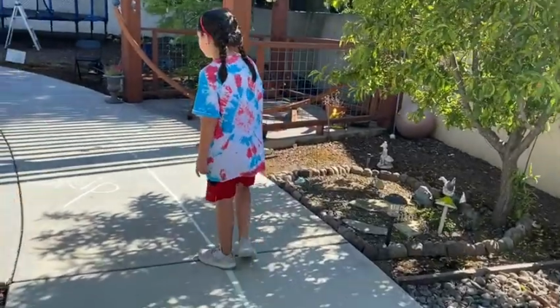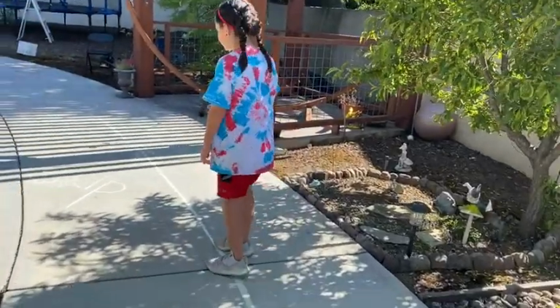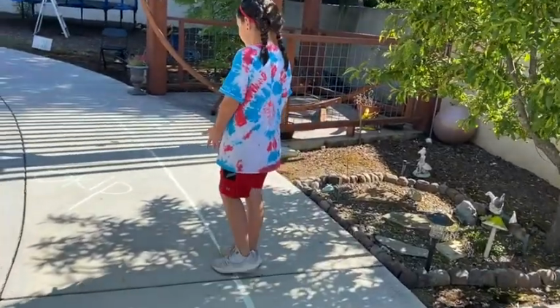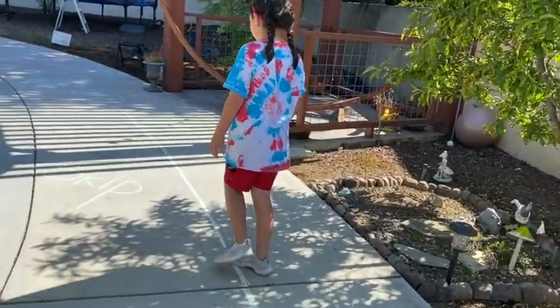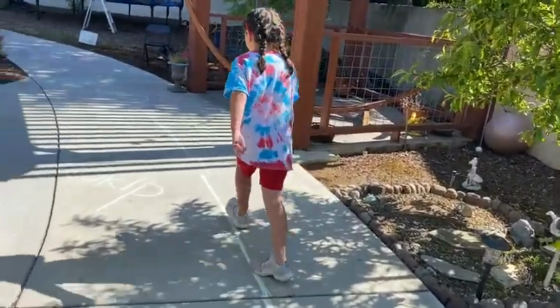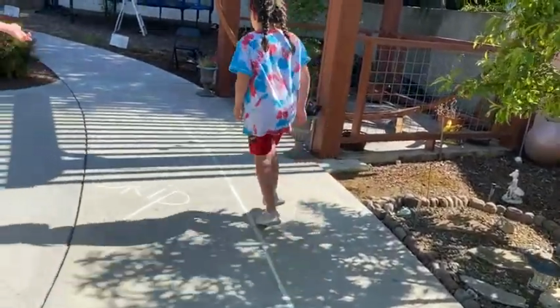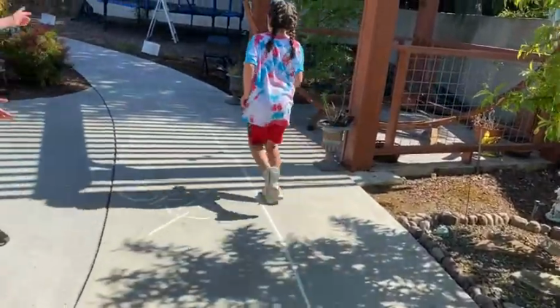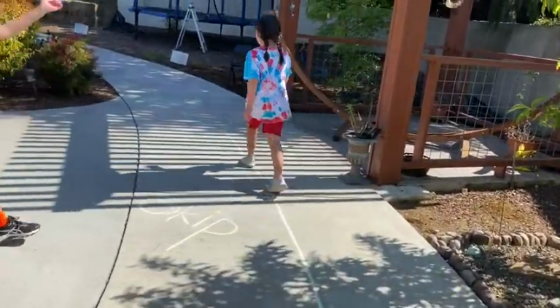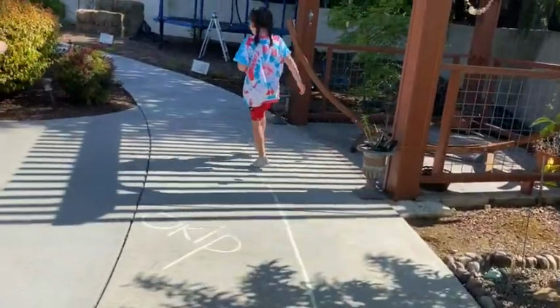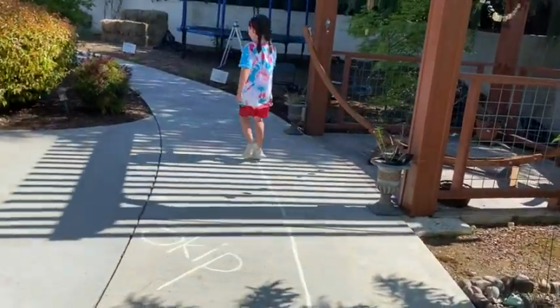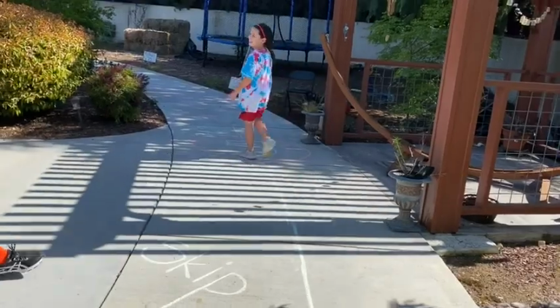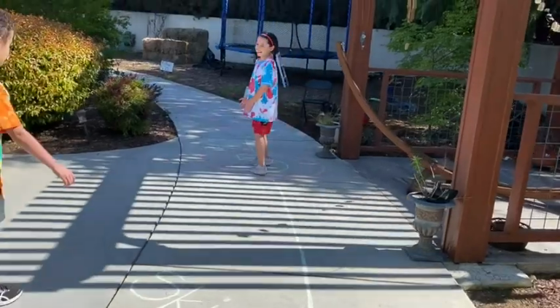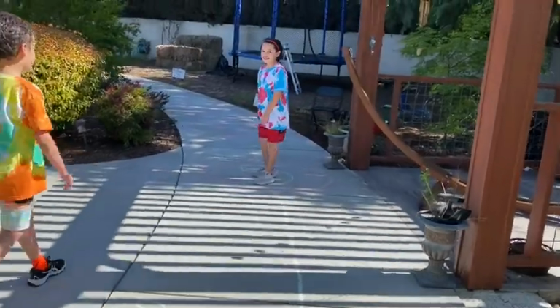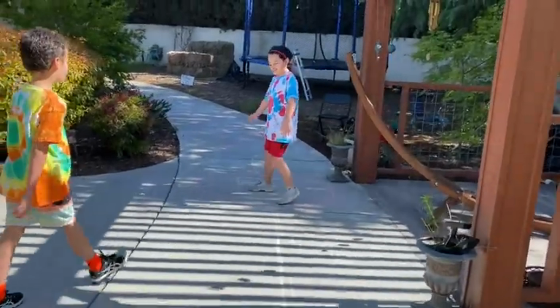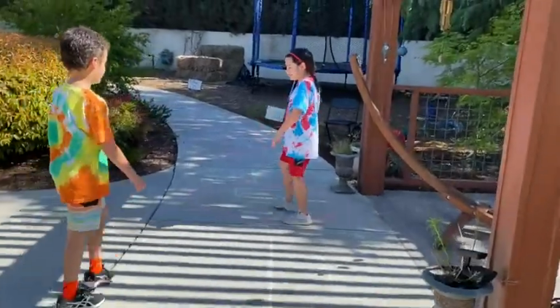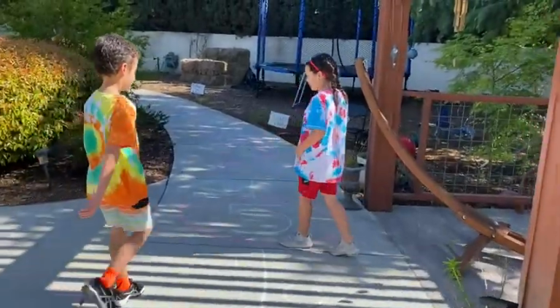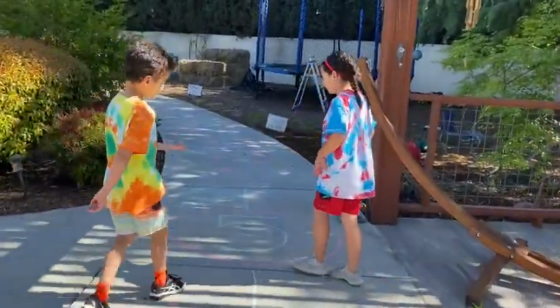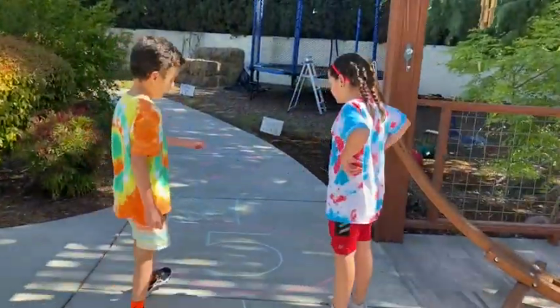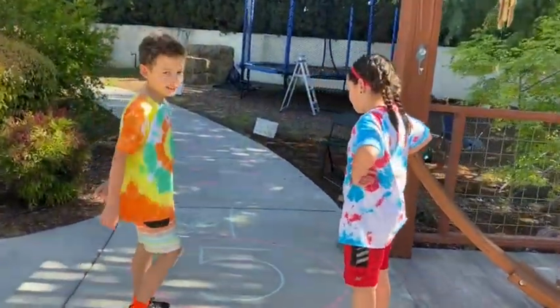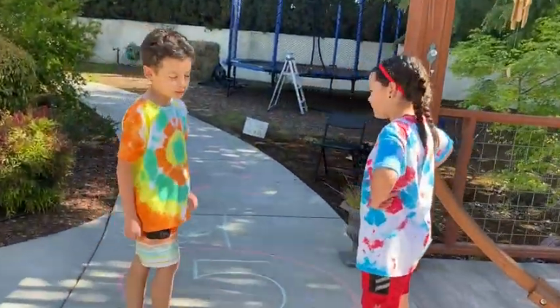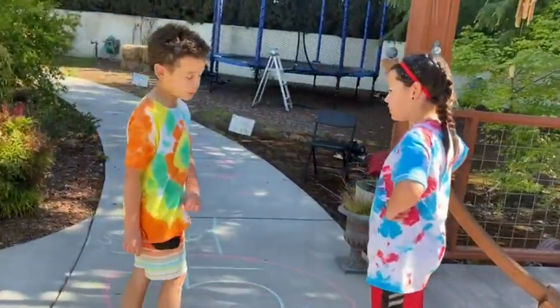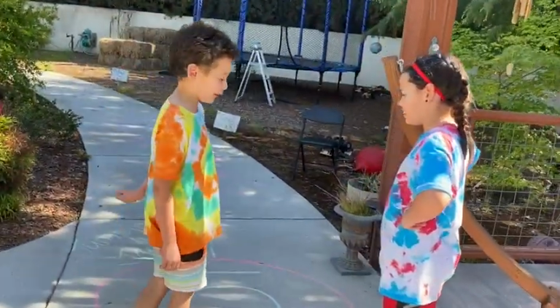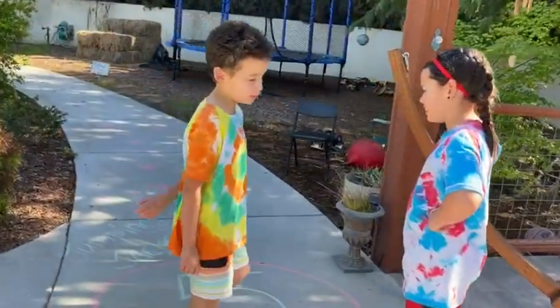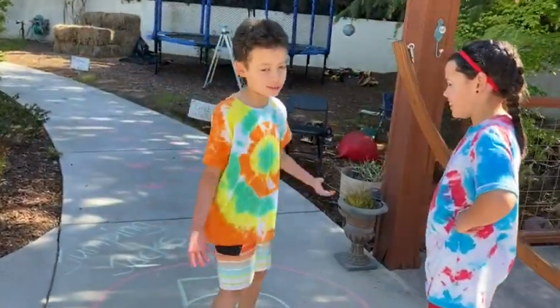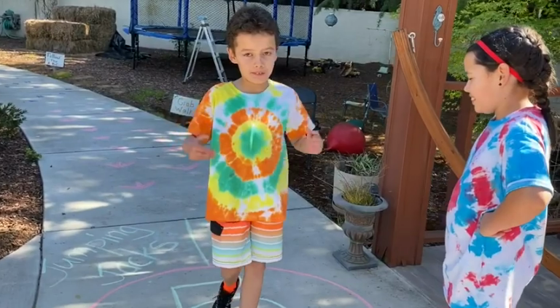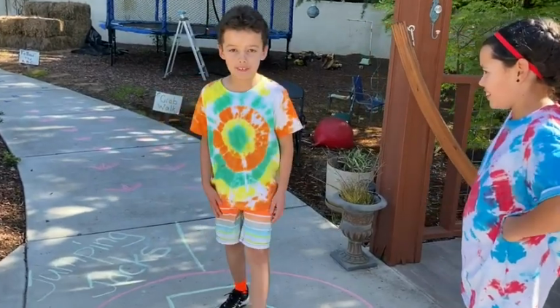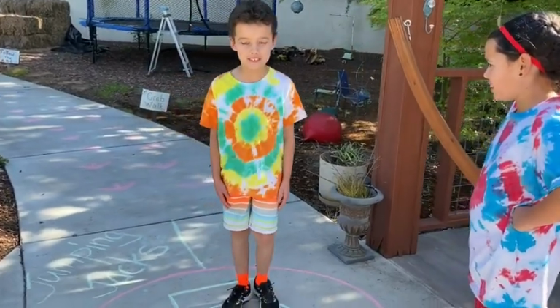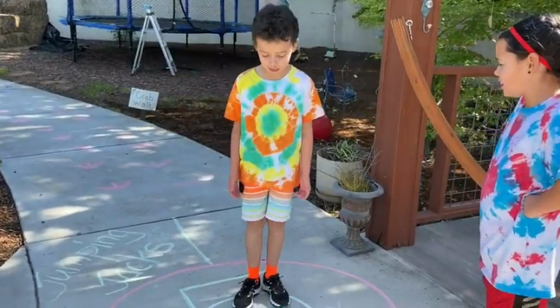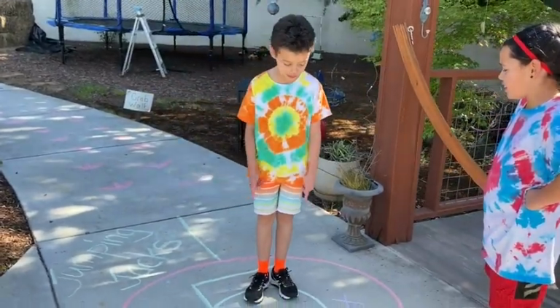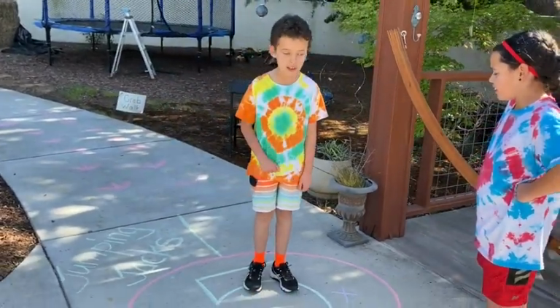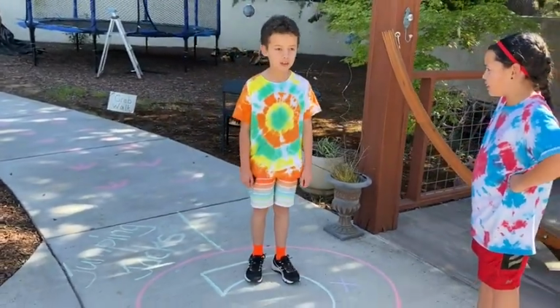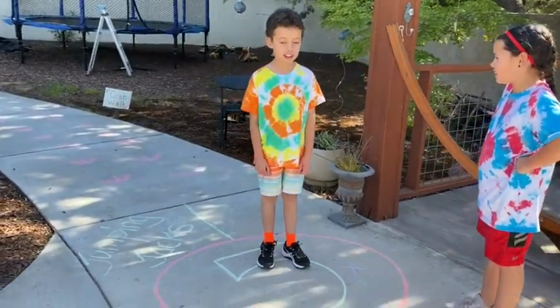This one is all the way over here. I think most people know what jumping jacks are, but if you don't, you have to jump and do jumping jacks.